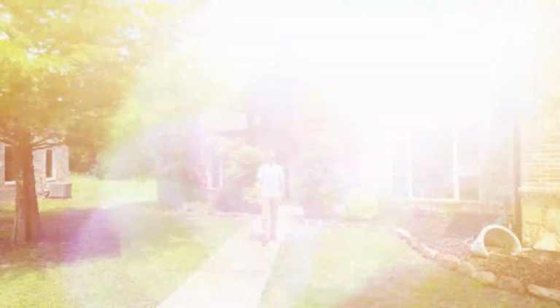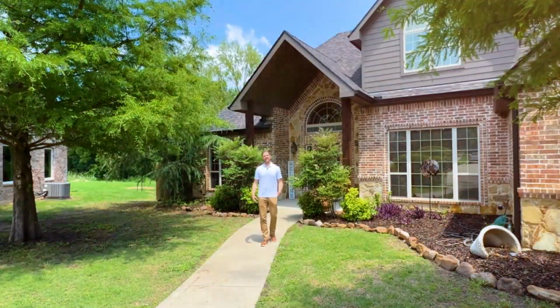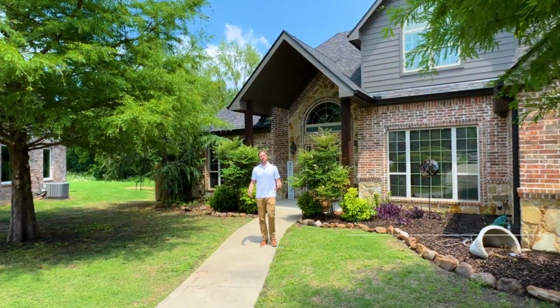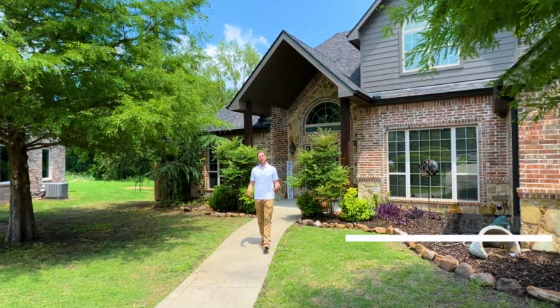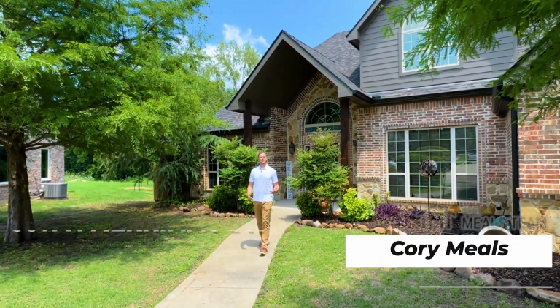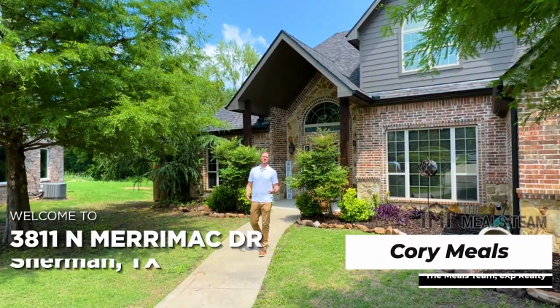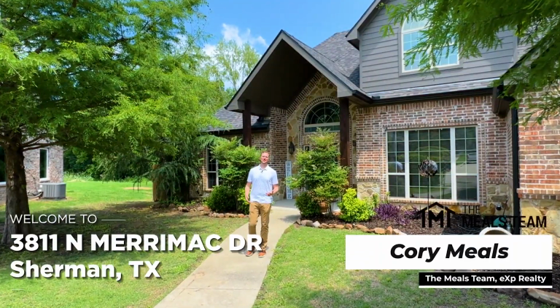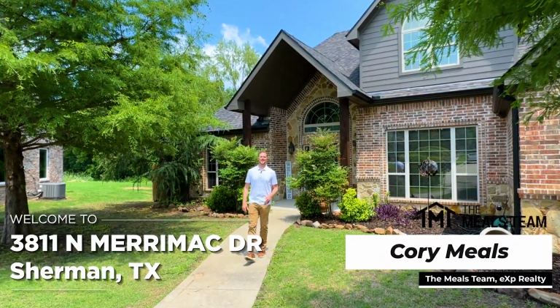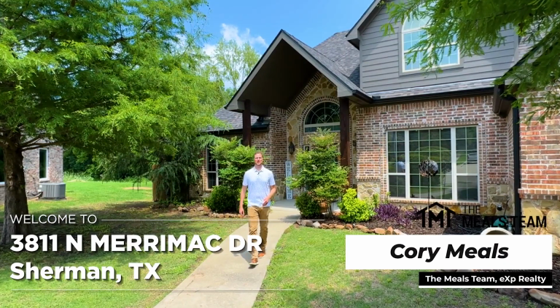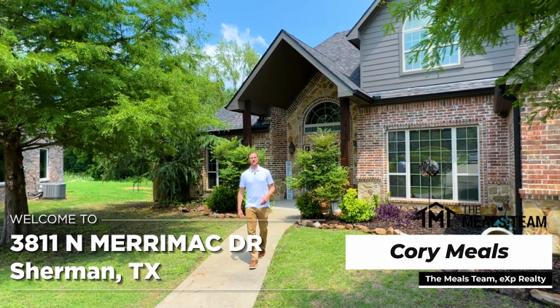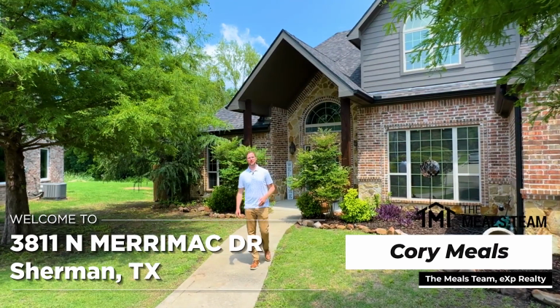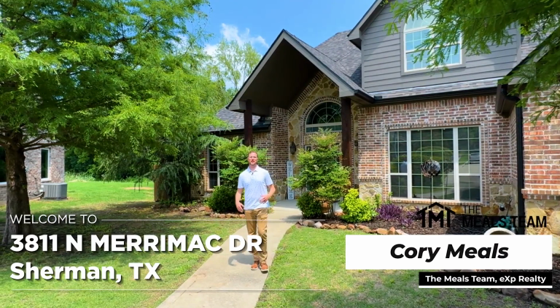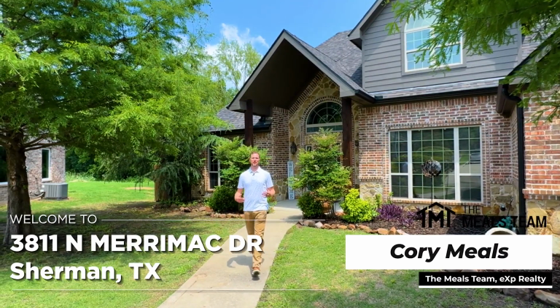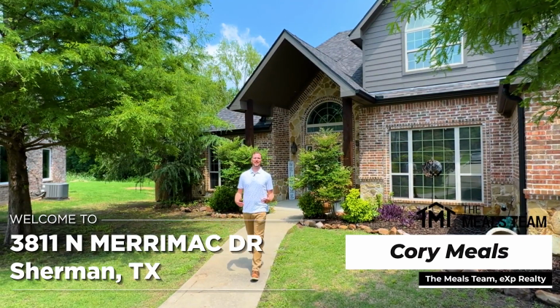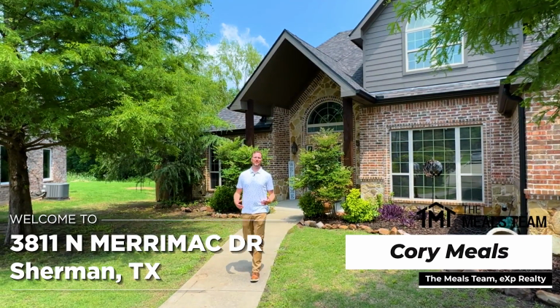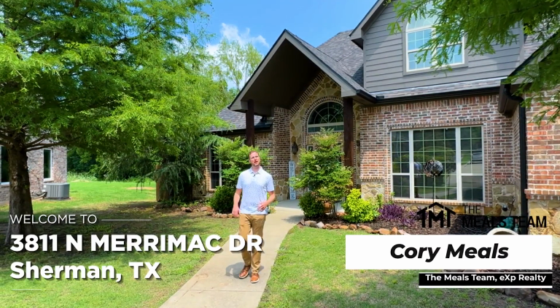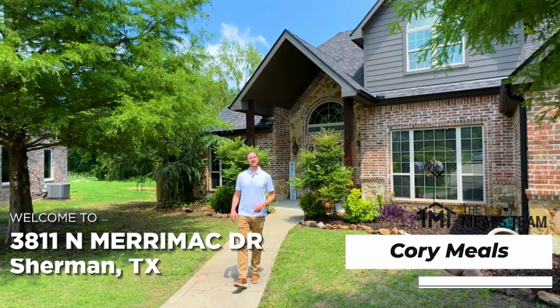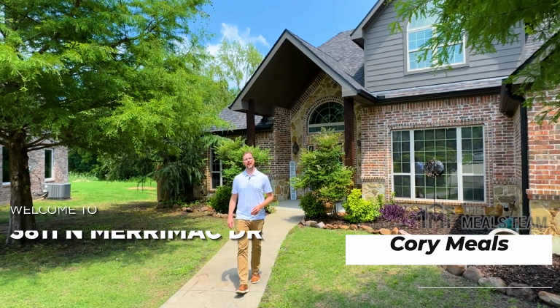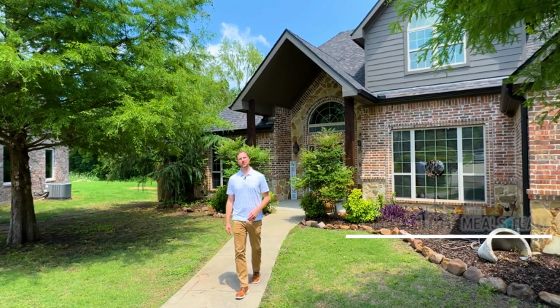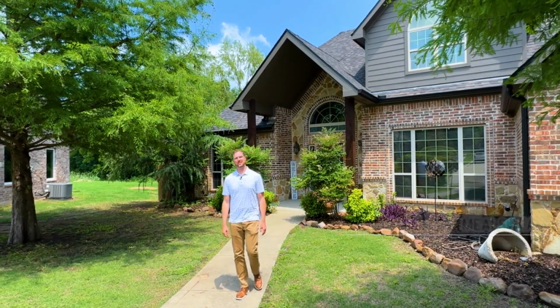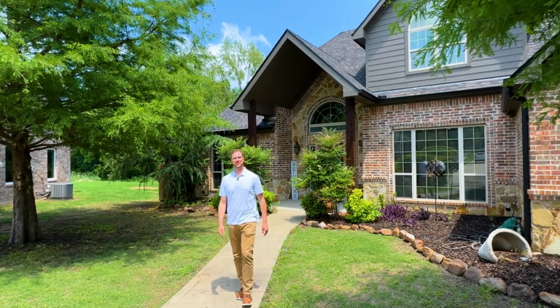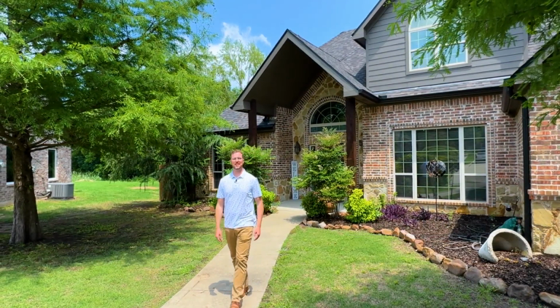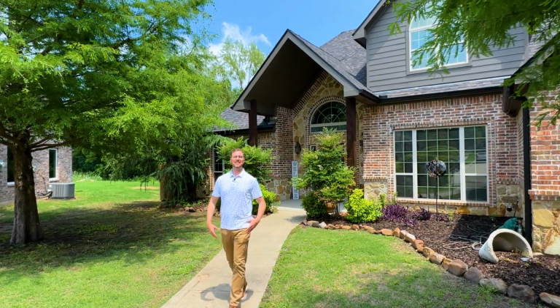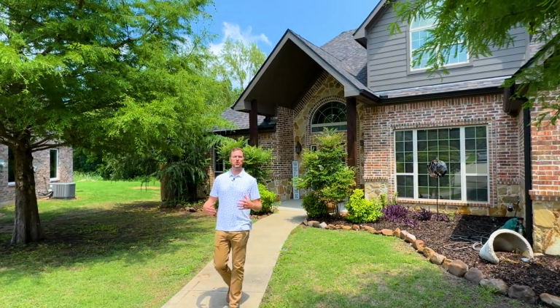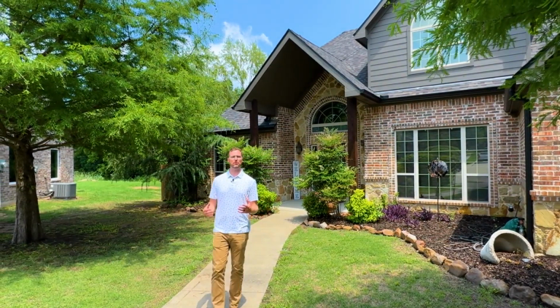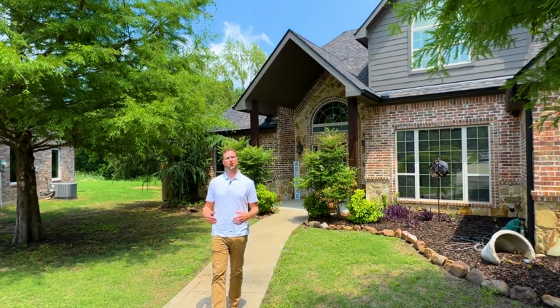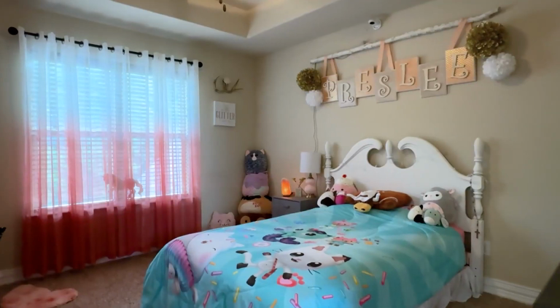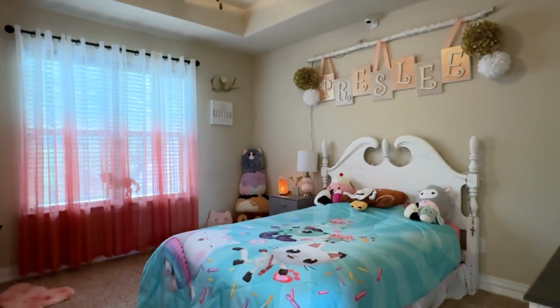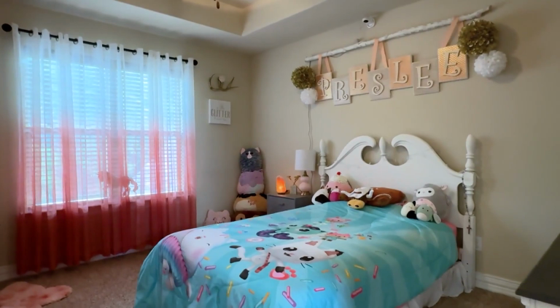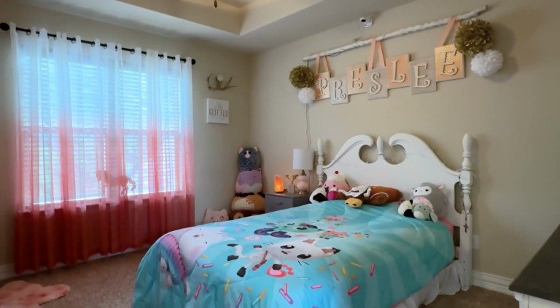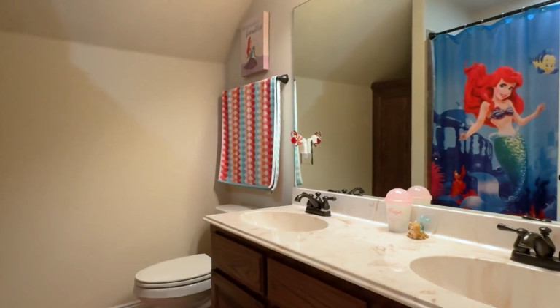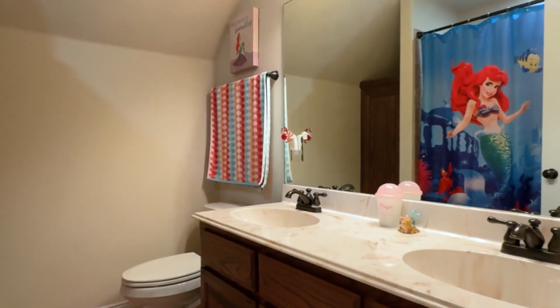Hey everyone, it's Corey with the Mills Team at EXP Realty. We're here at 3811 Merrimack Drive in Sherman, Texas. It's a beautiful four-bedroom, three-bathroom home.